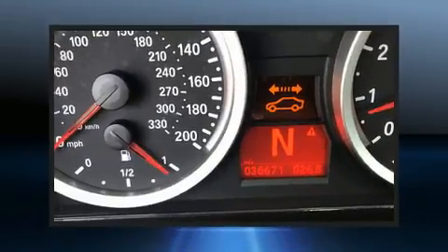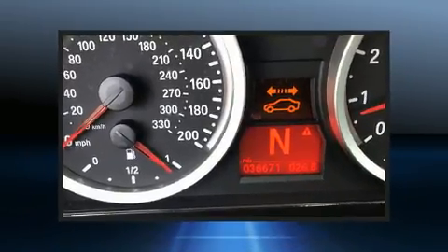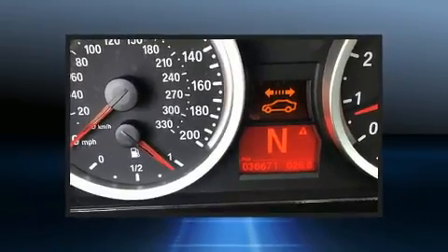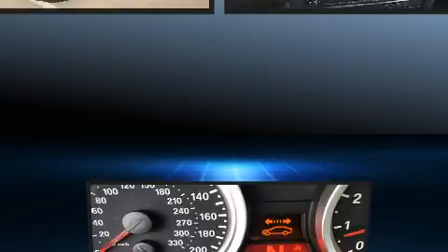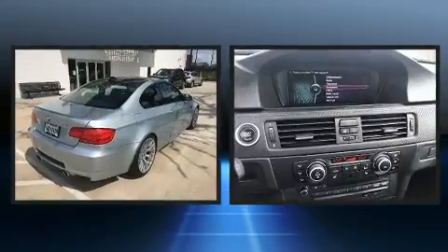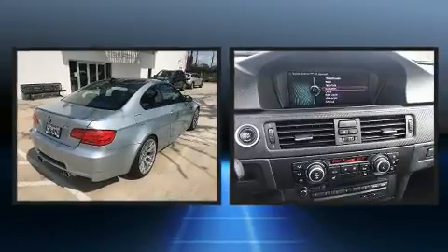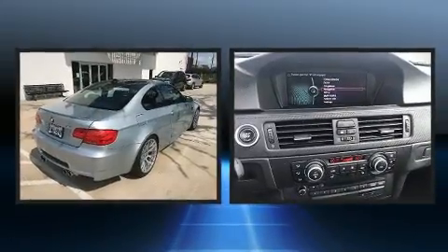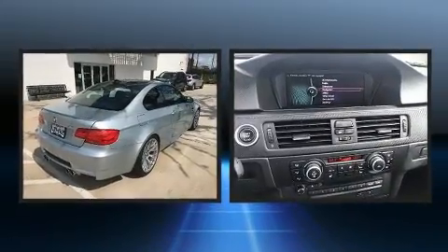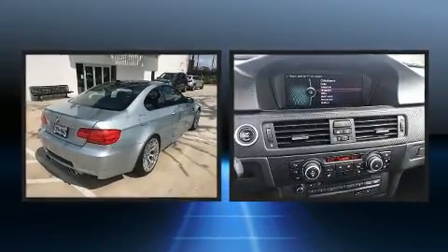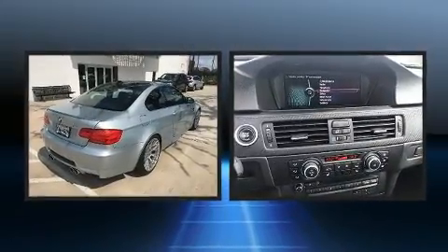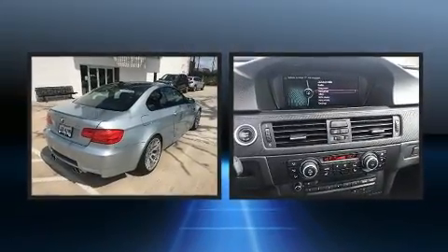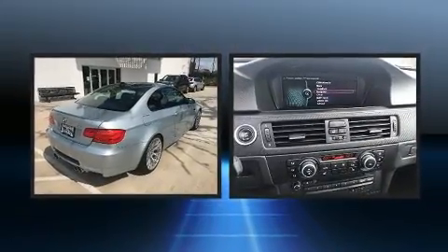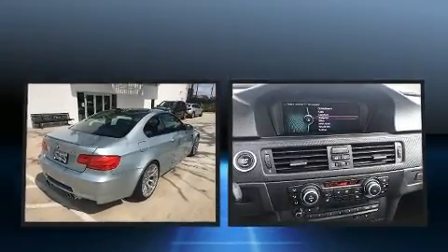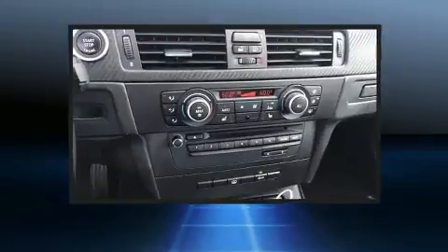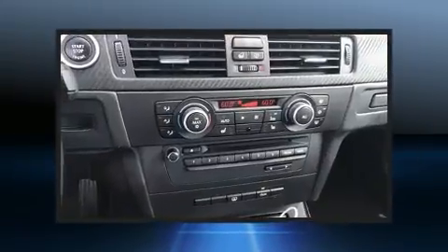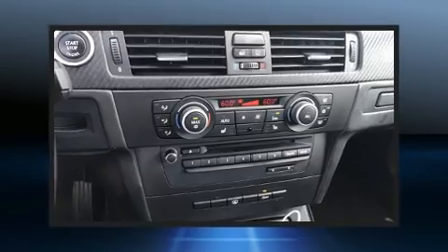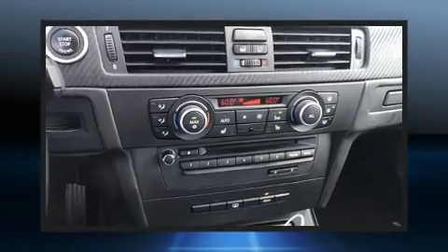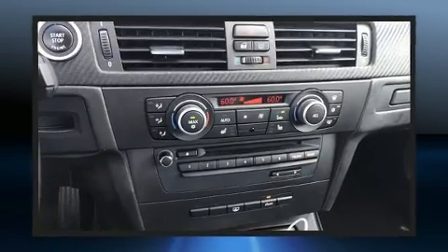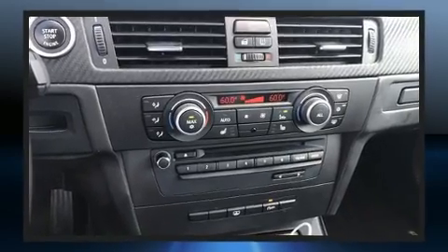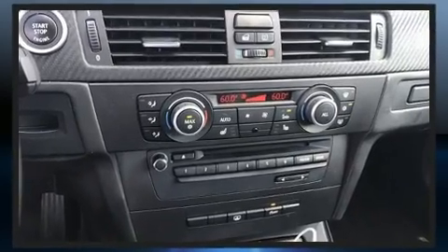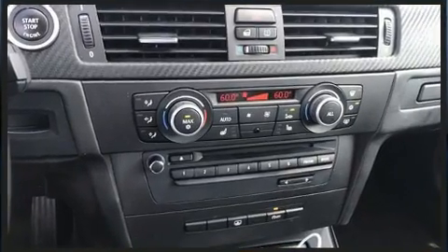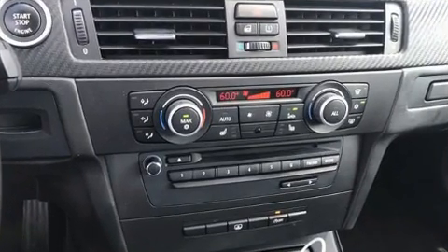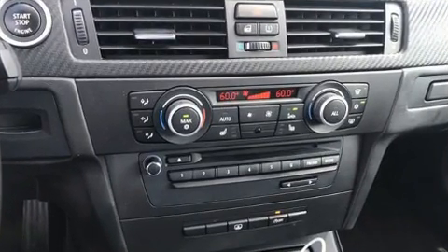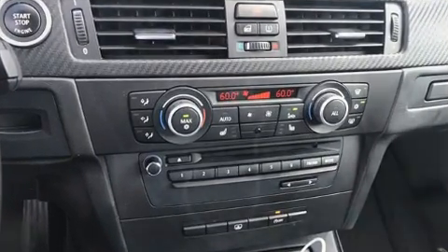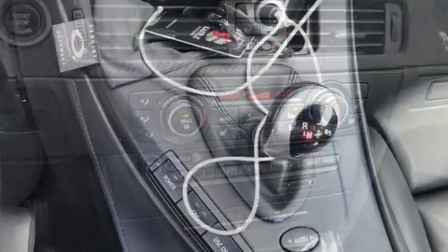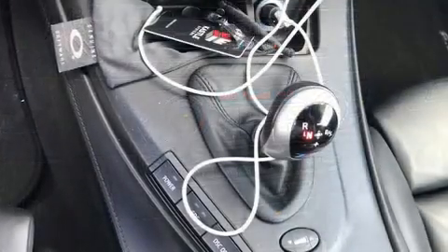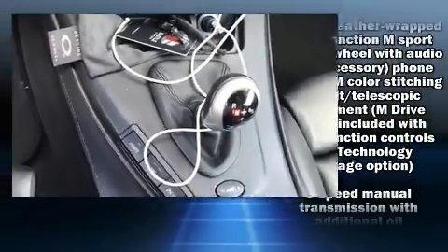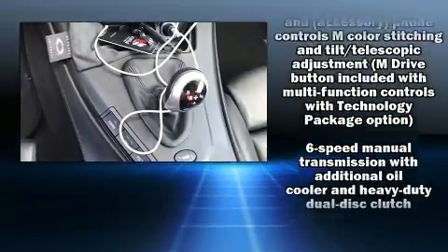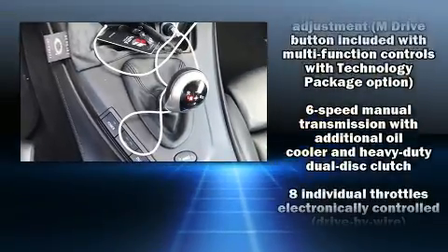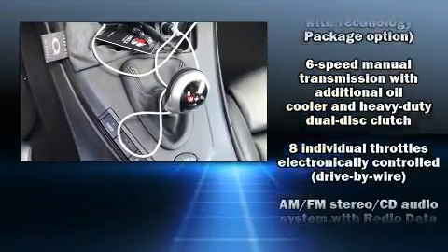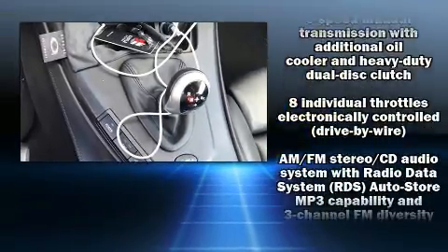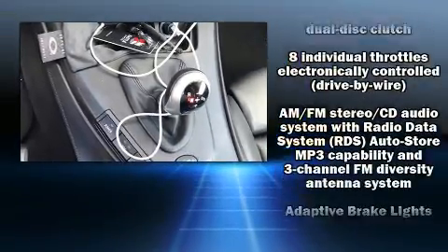BMW prioritized comfort and style by including an automatic dimming rearview mirror, front dual-zone air conditioning, and power seats. With high-intensity discharge headlights illuminating your path, you'll always appreciate maximum visibility.